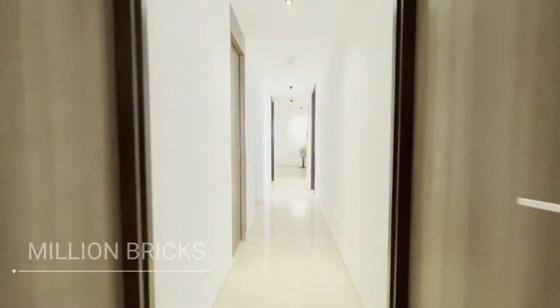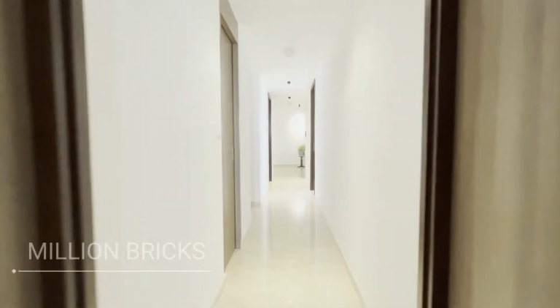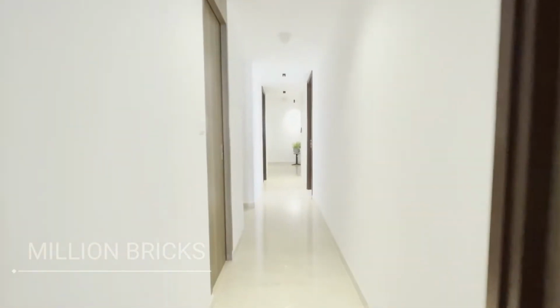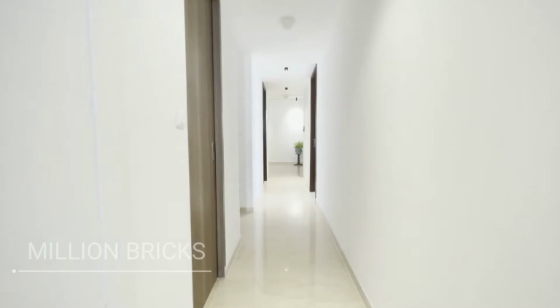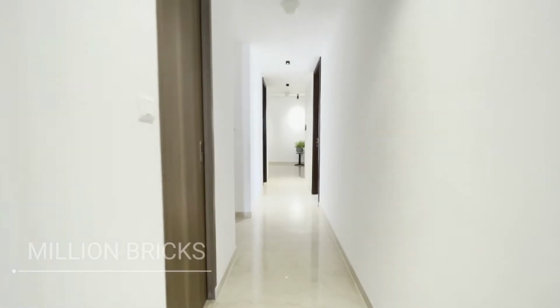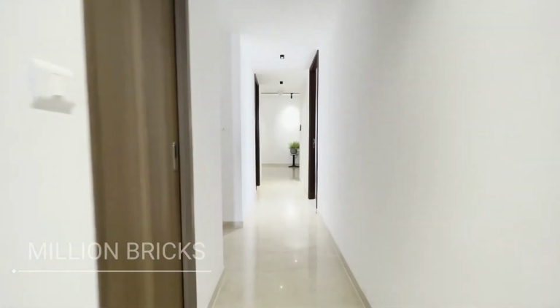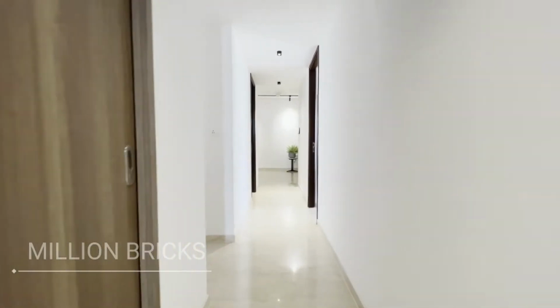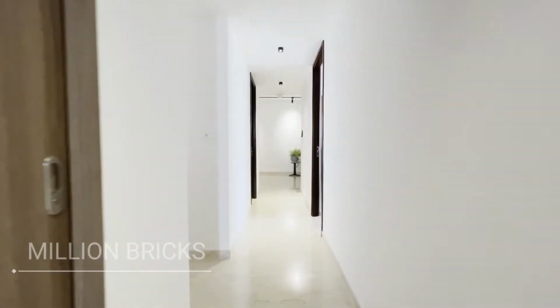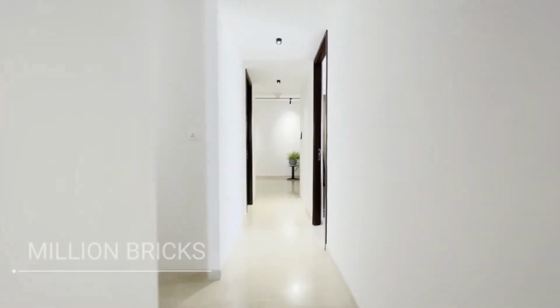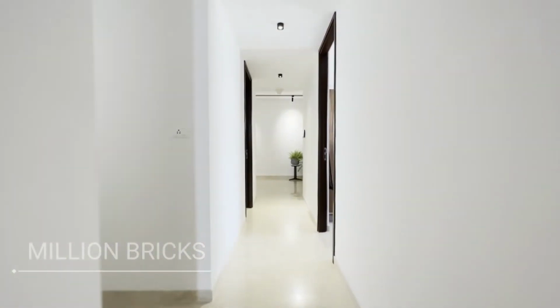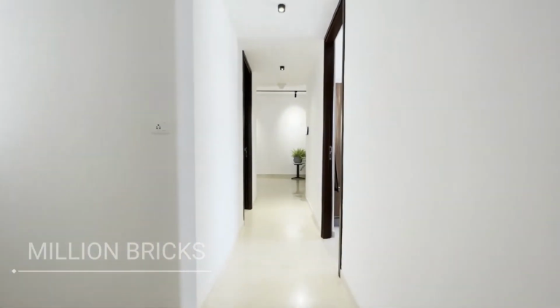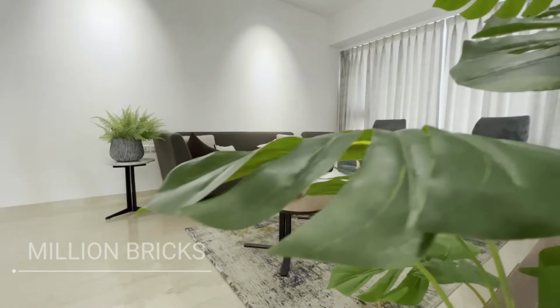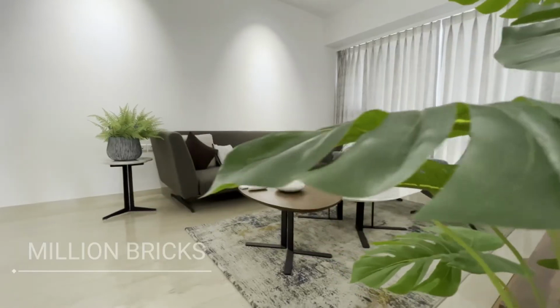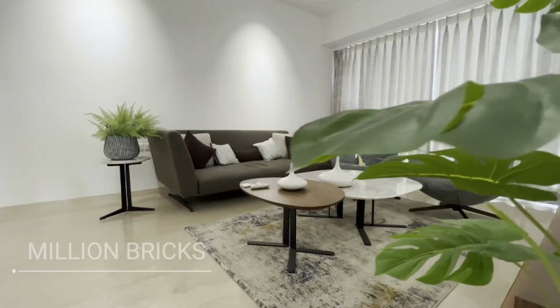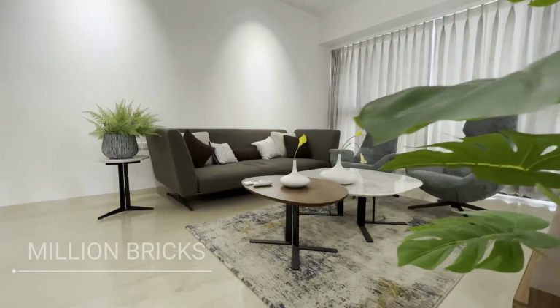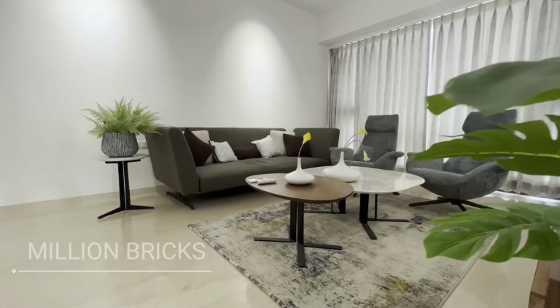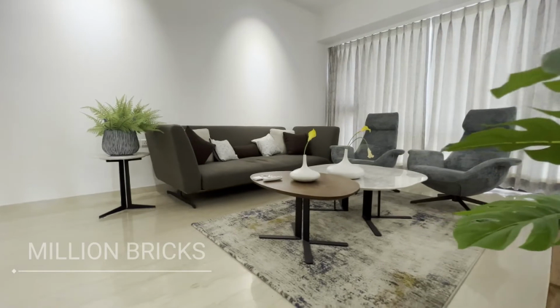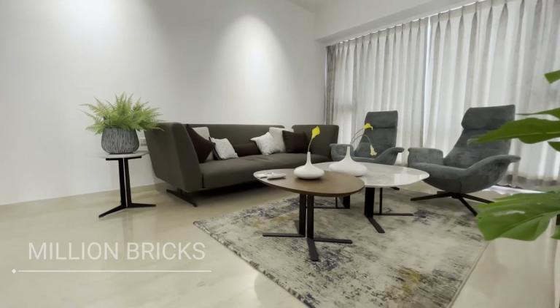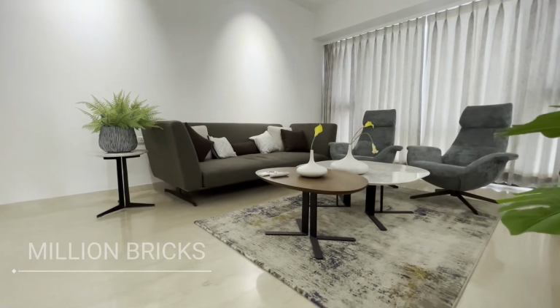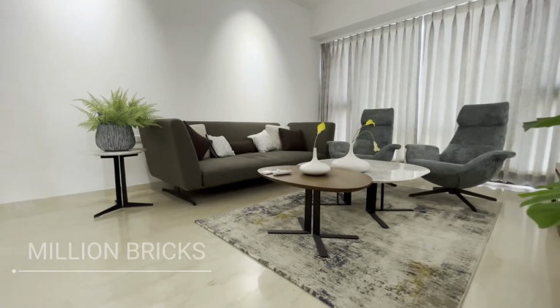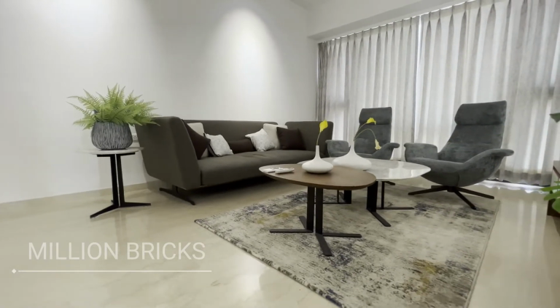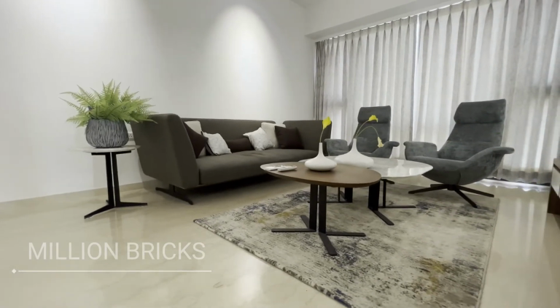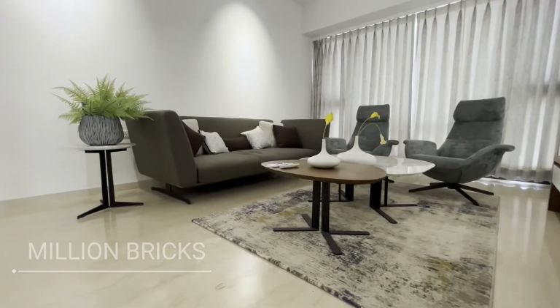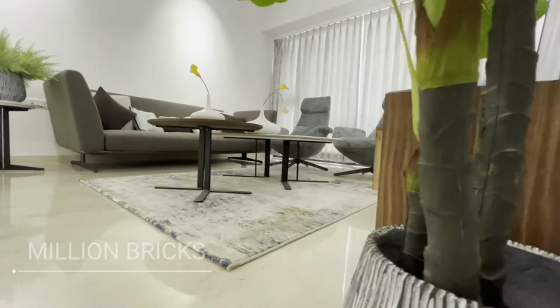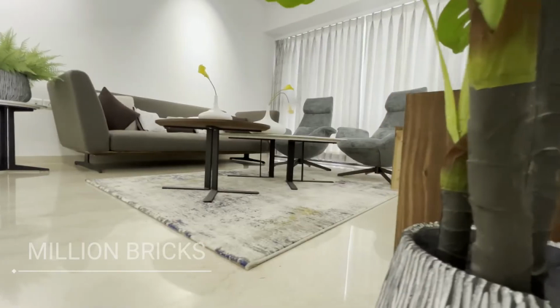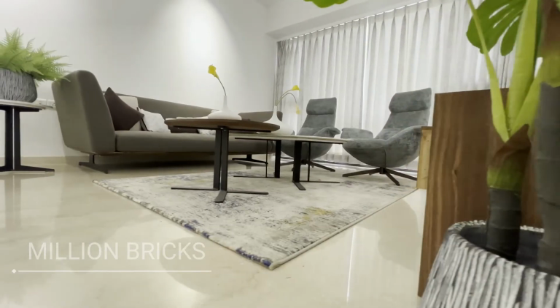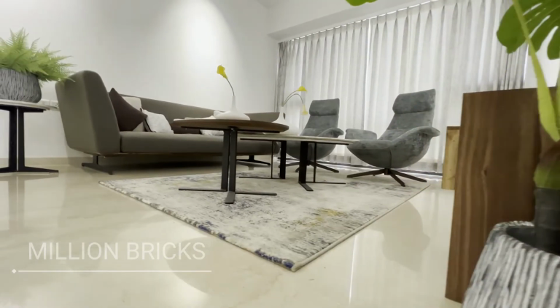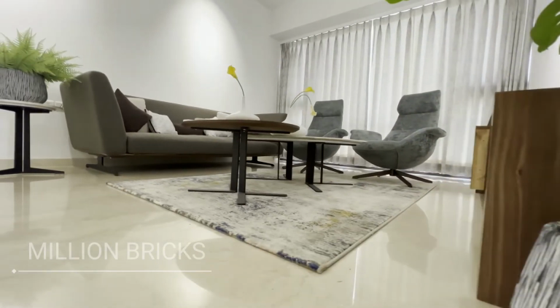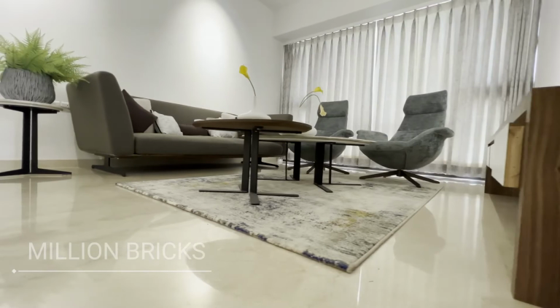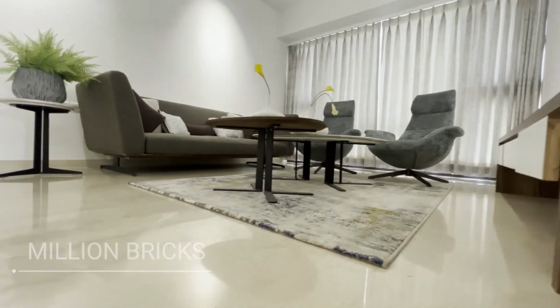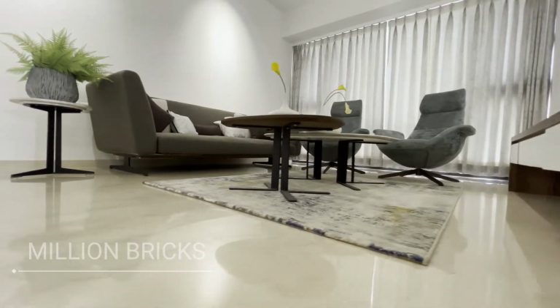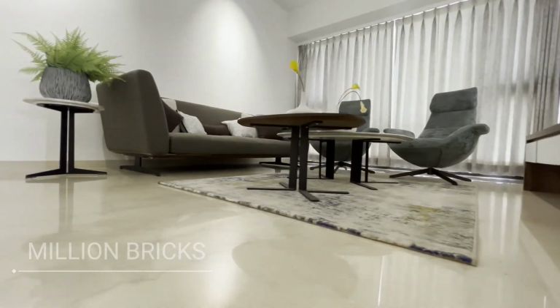Now we are moving towards the dining room and the large living area. You can see this impactful and luxurious apartment has tons of natural light inside the accommodation.